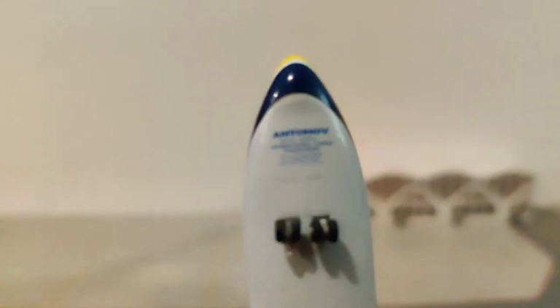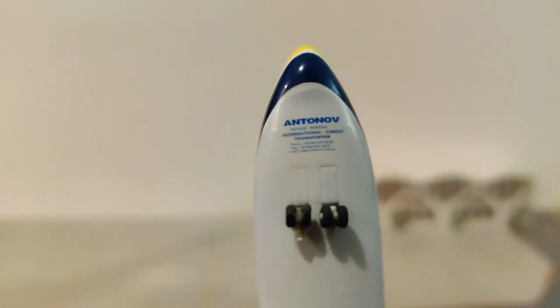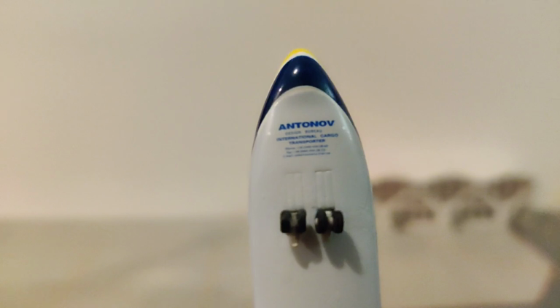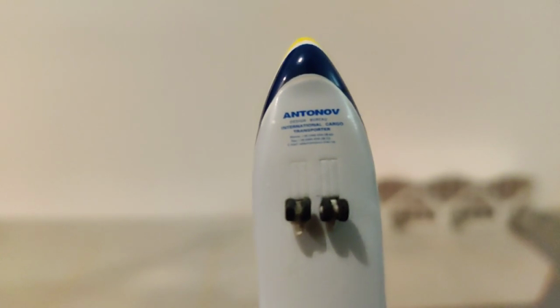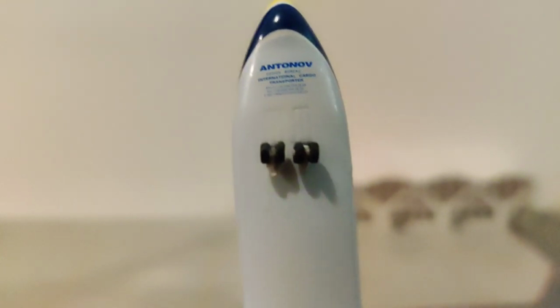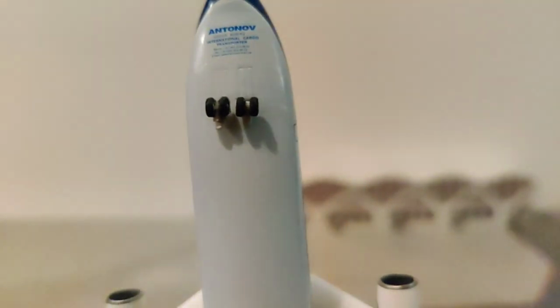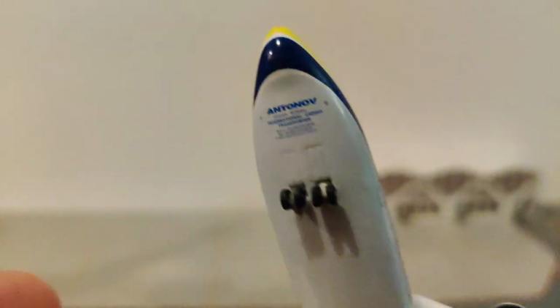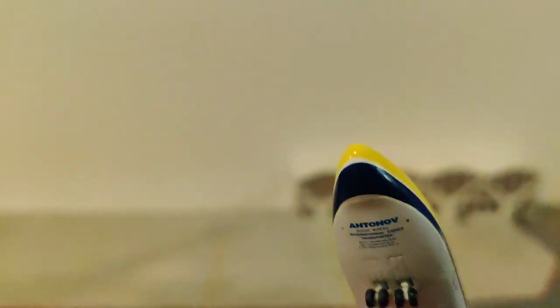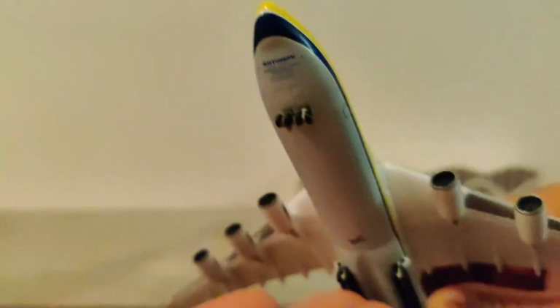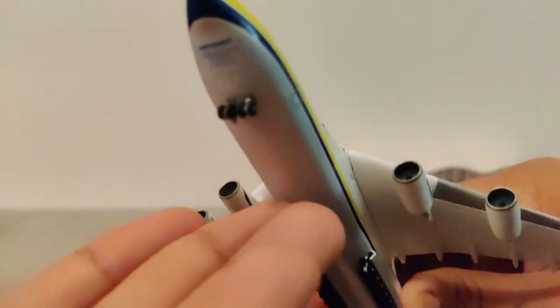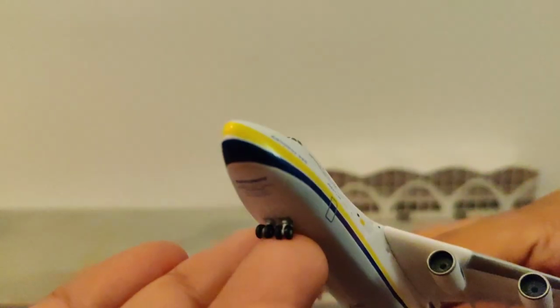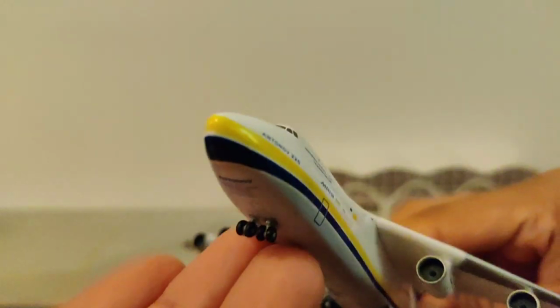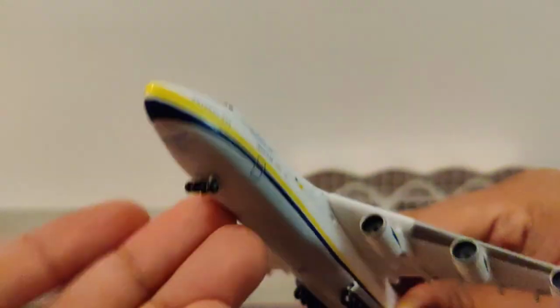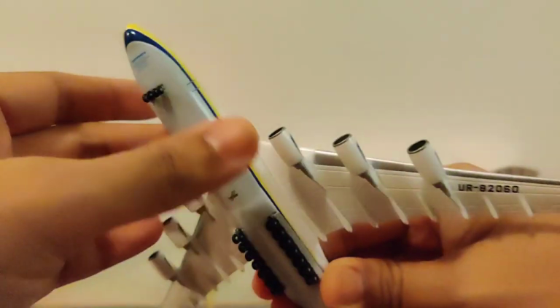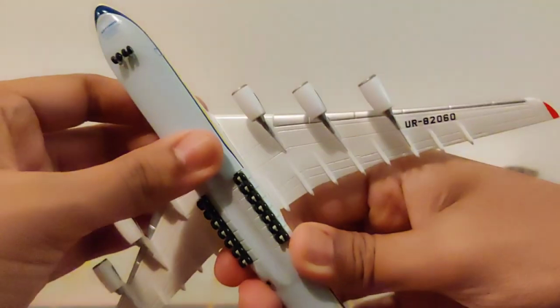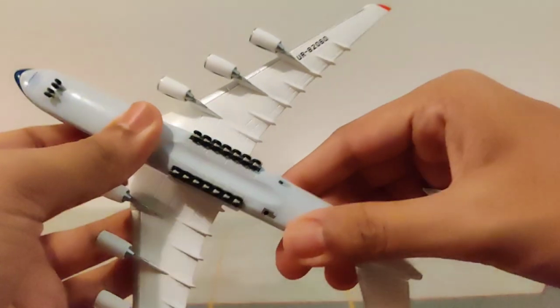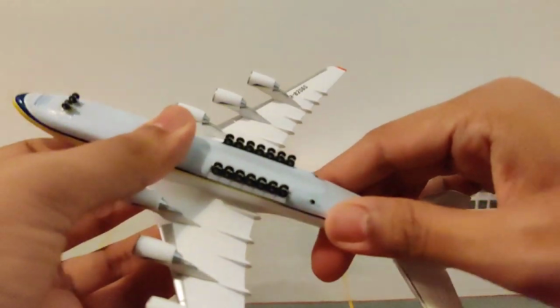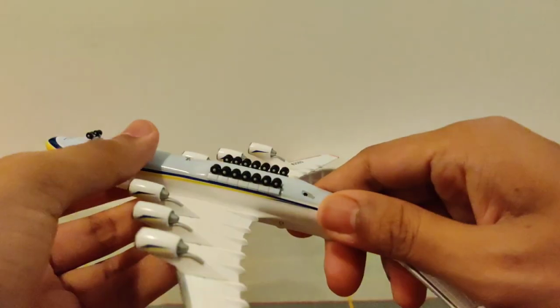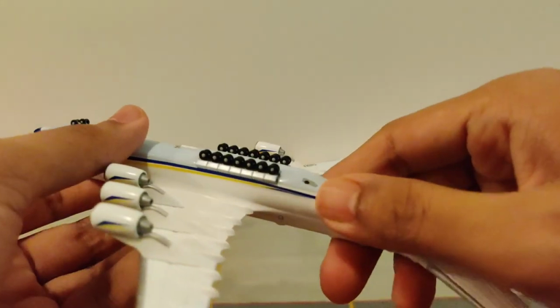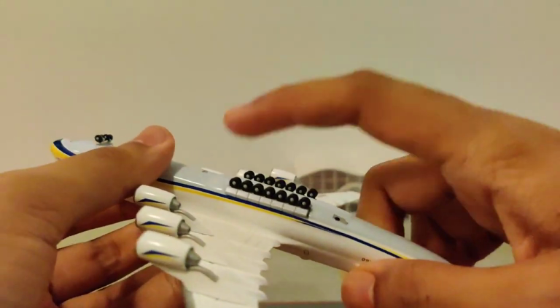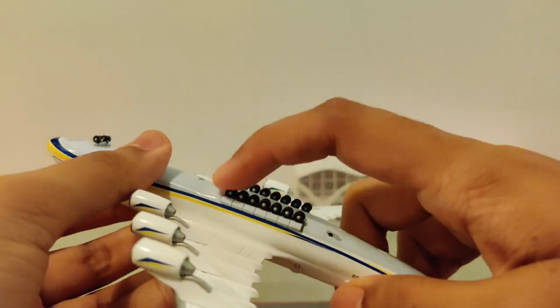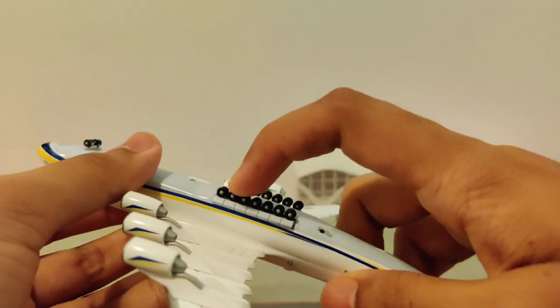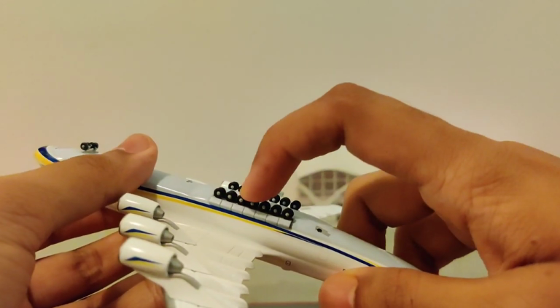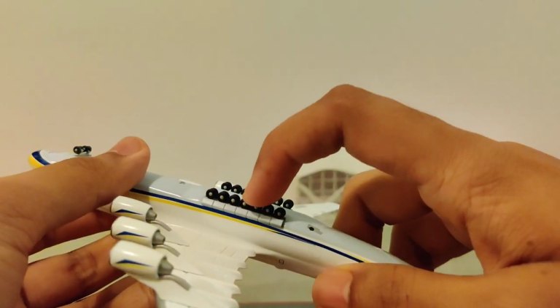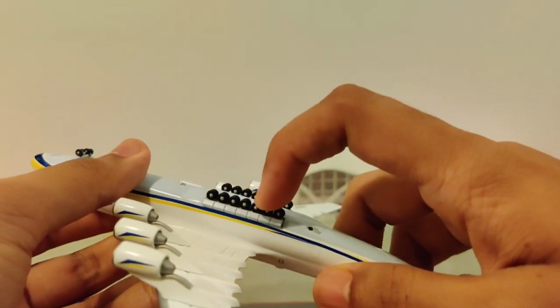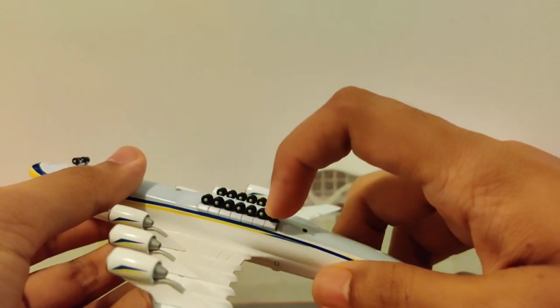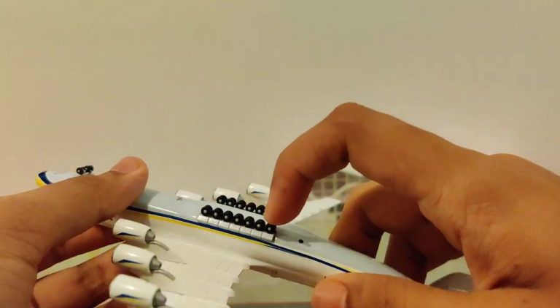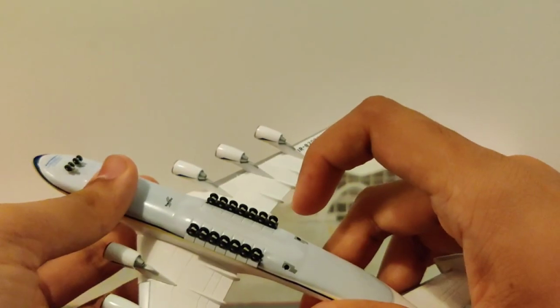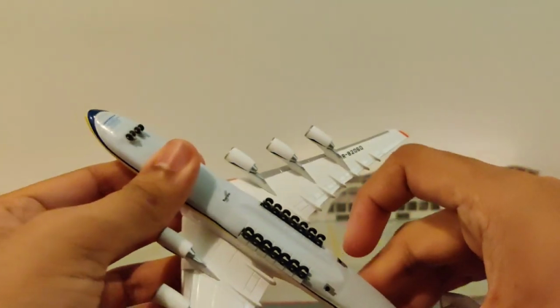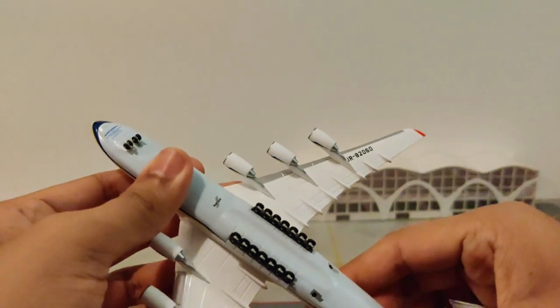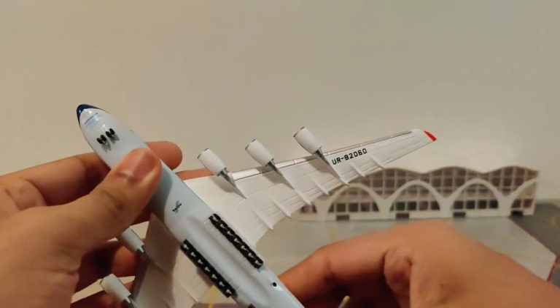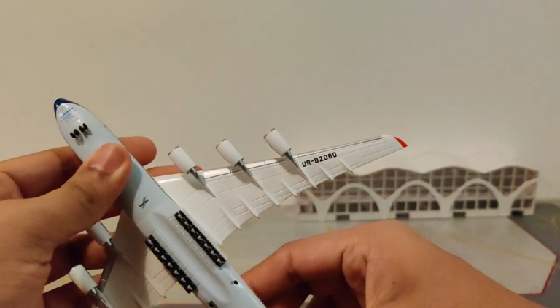It can land at a short runway as well. There are 28 wheels on the main rear landing gear and 4 at the front.